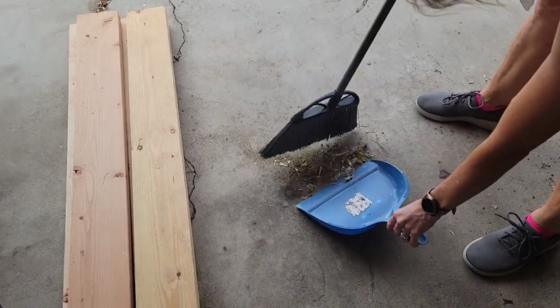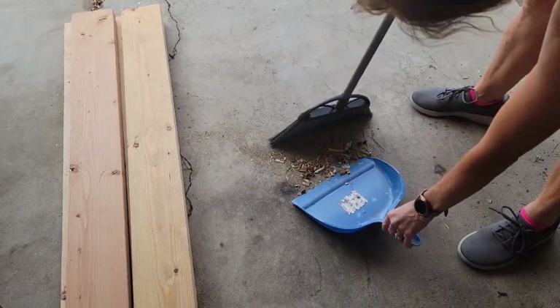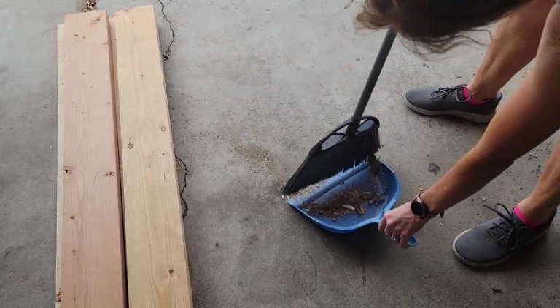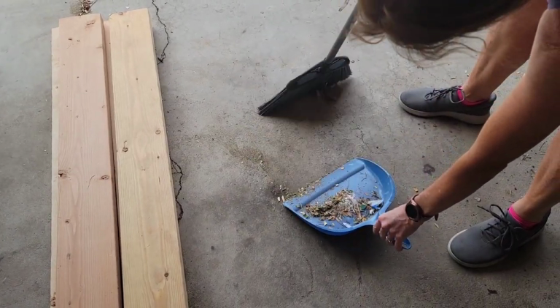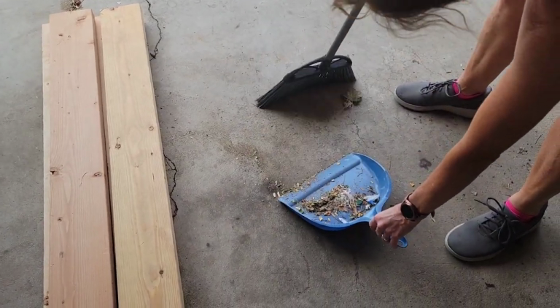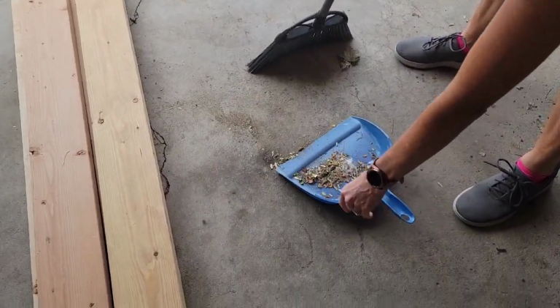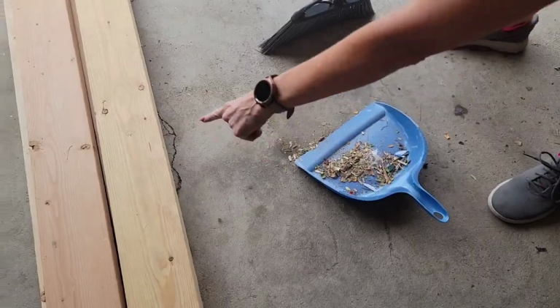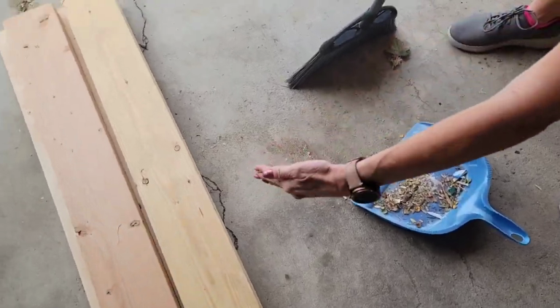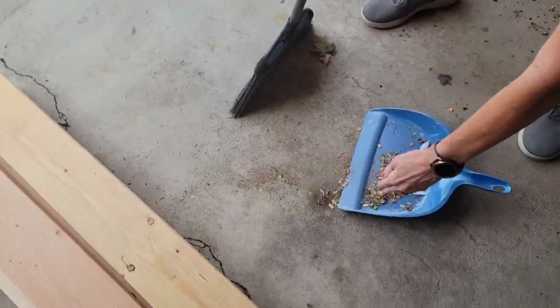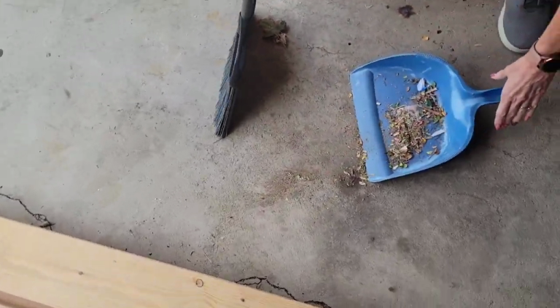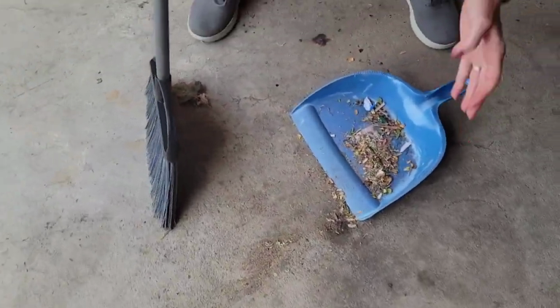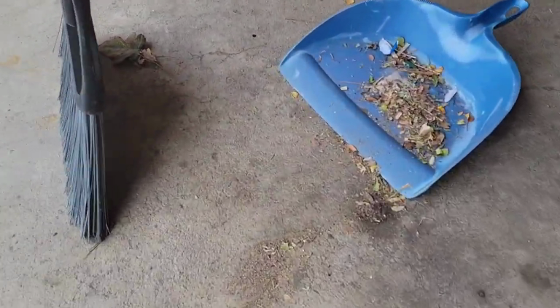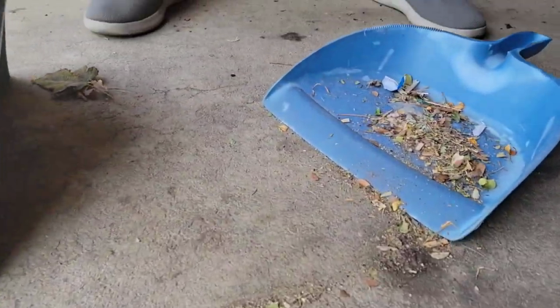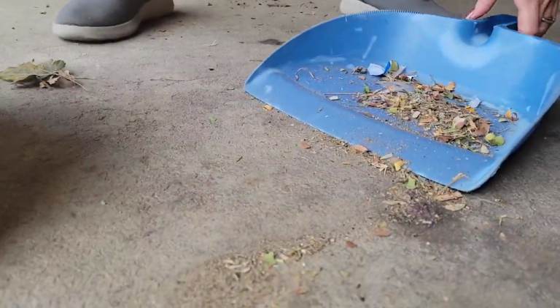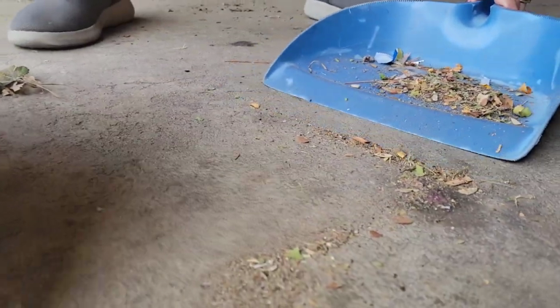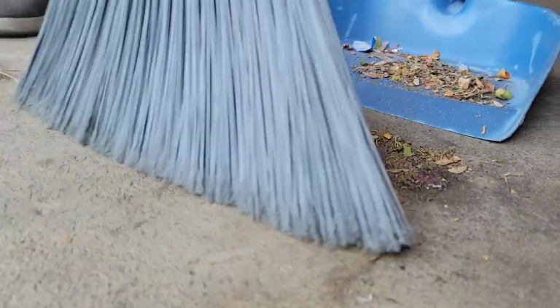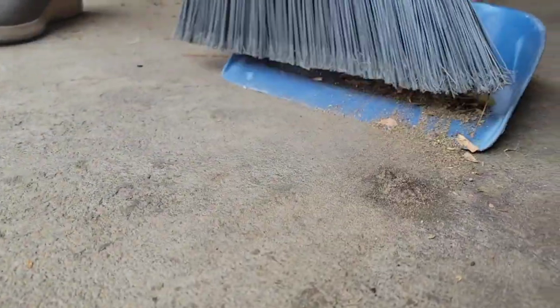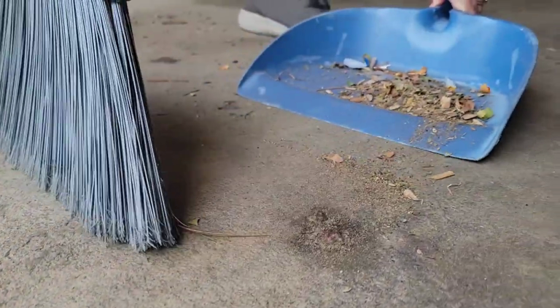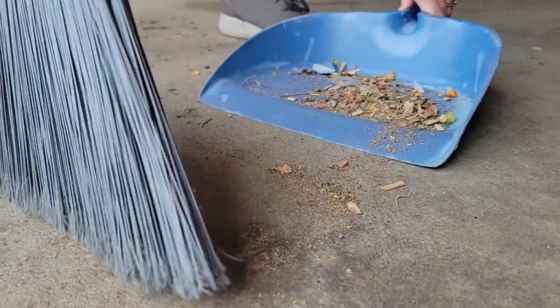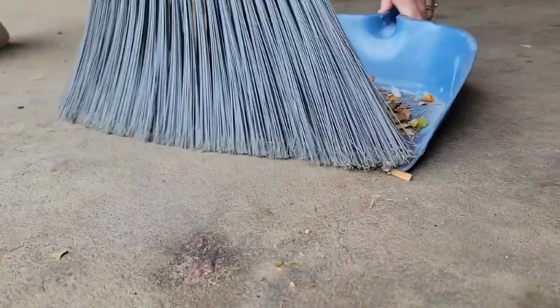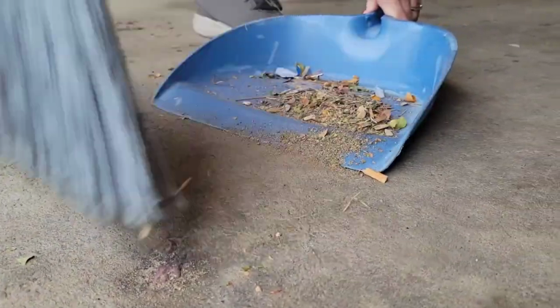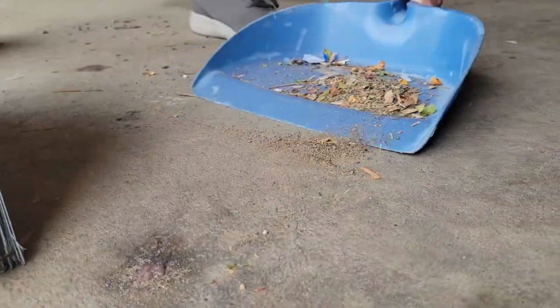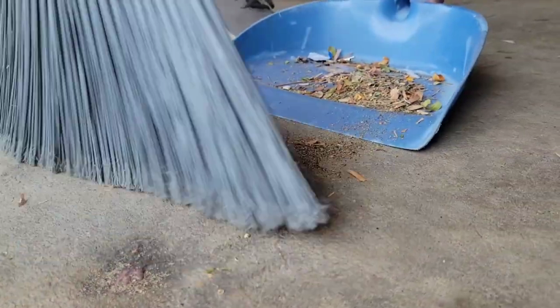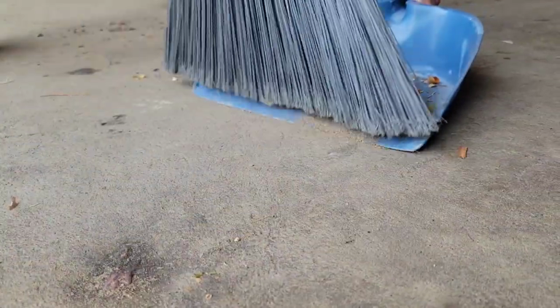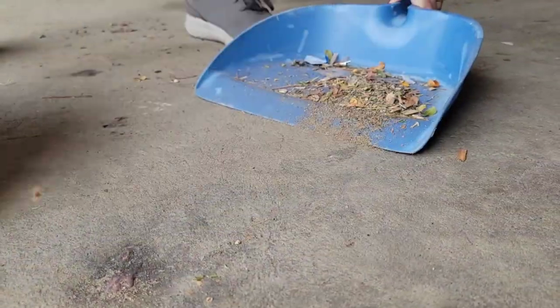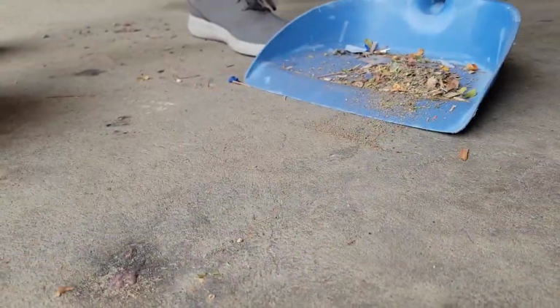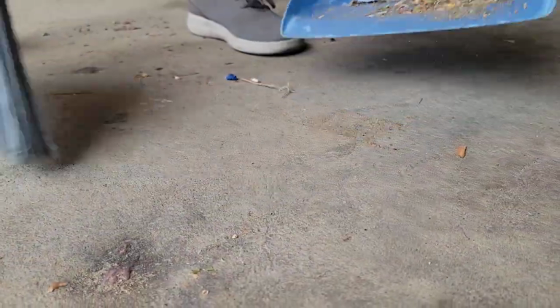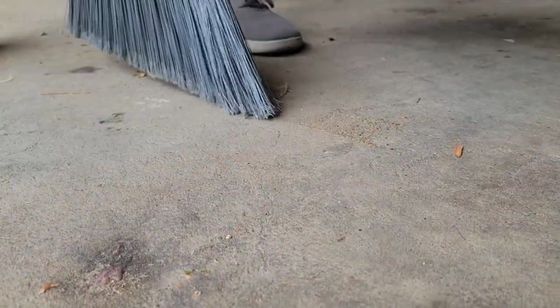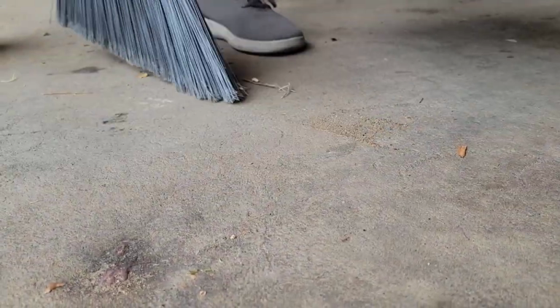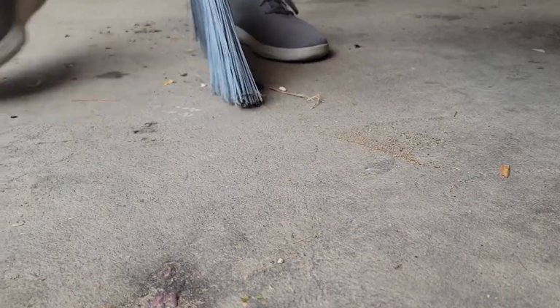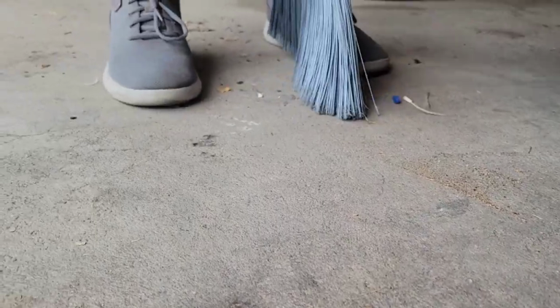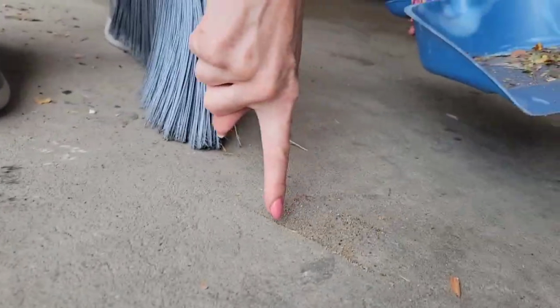So you know how it is when you are sweeping a floor and there's a lot of dust, especially really fine dust. You are sweeping it into your dustpan — sweep and then pull your dustpan back, sweep and then pull your dustpan back. And no matter what, you always have just a little bit left over right there on the floor.